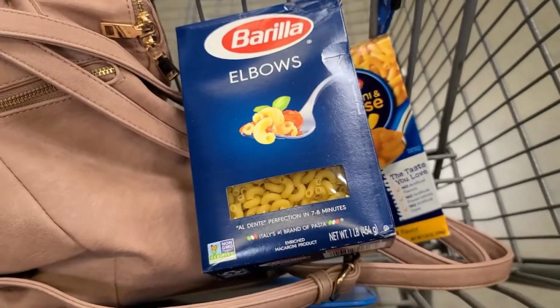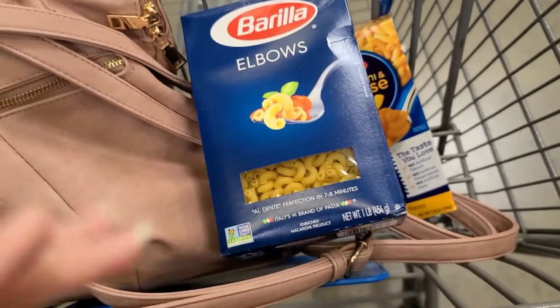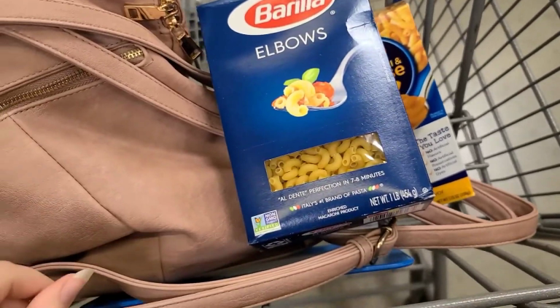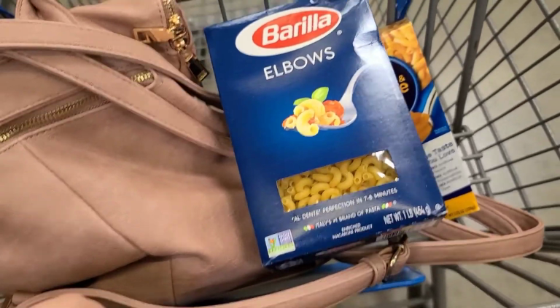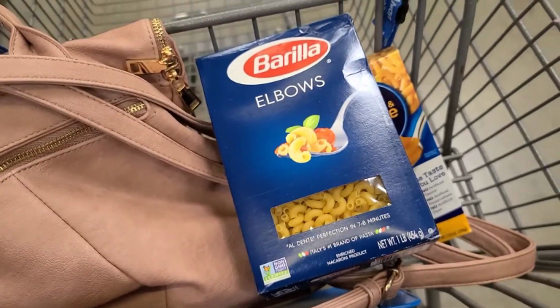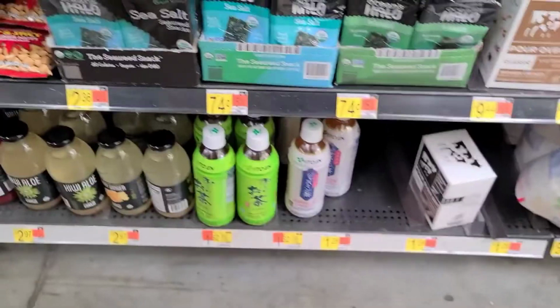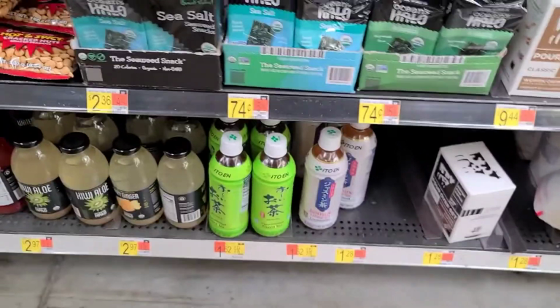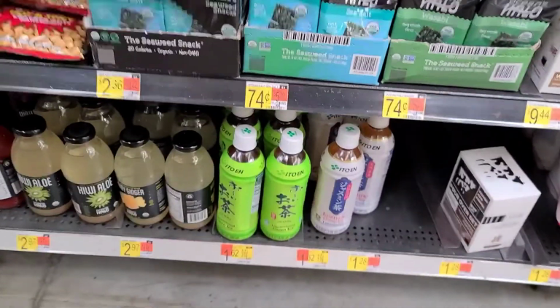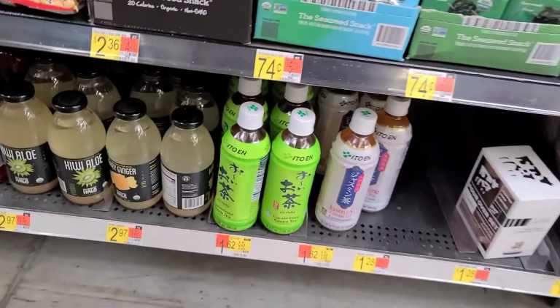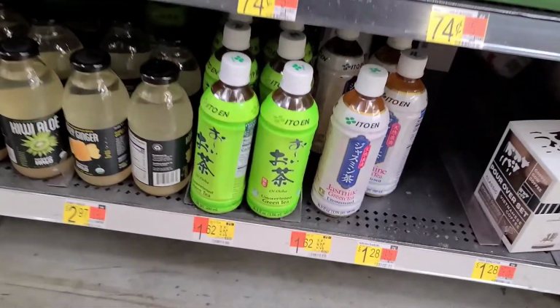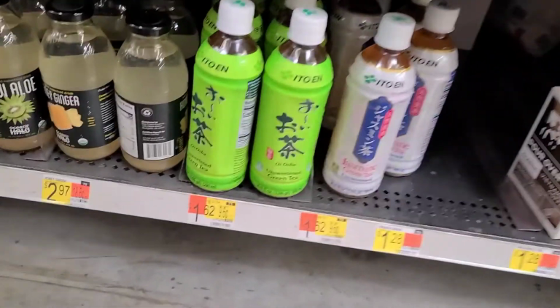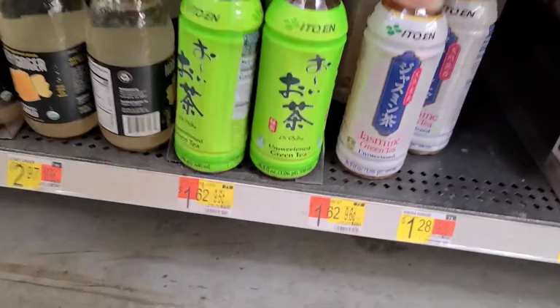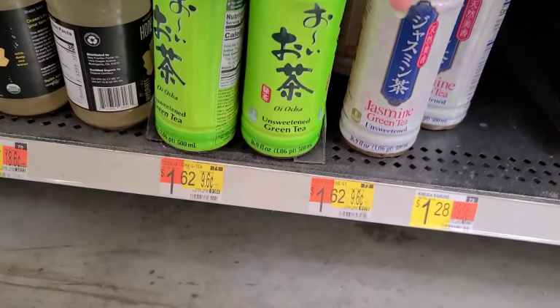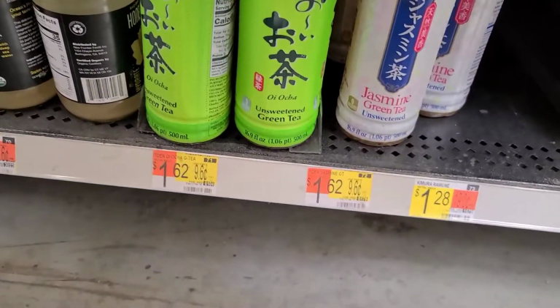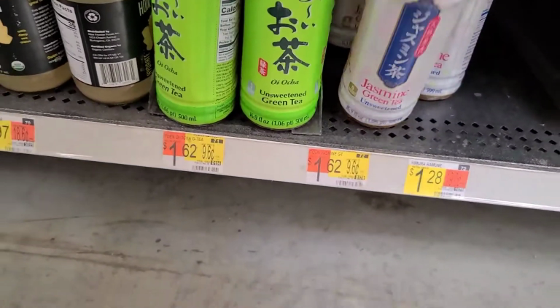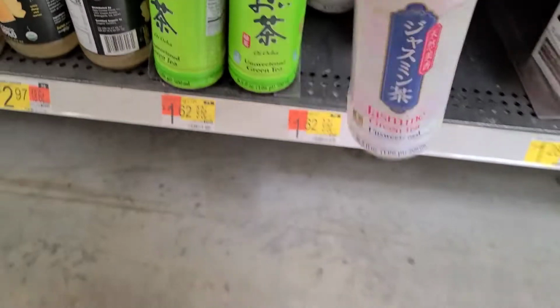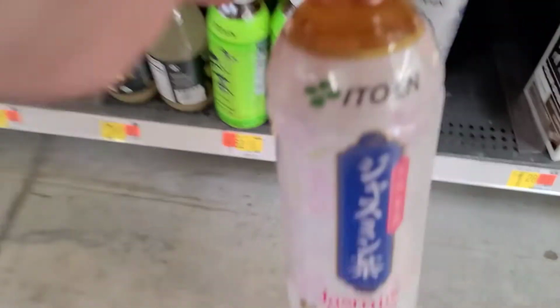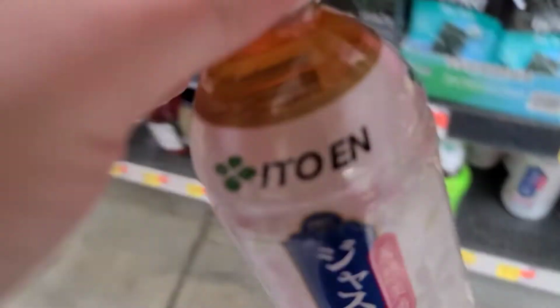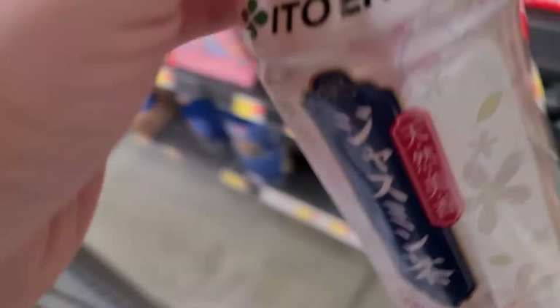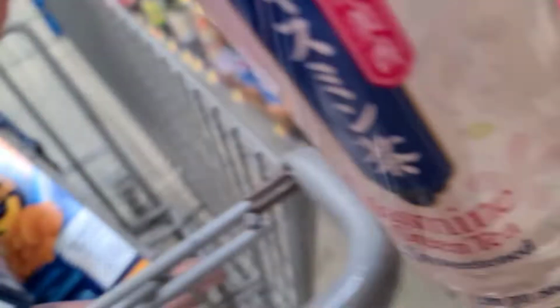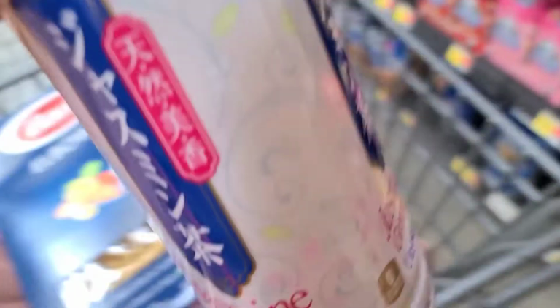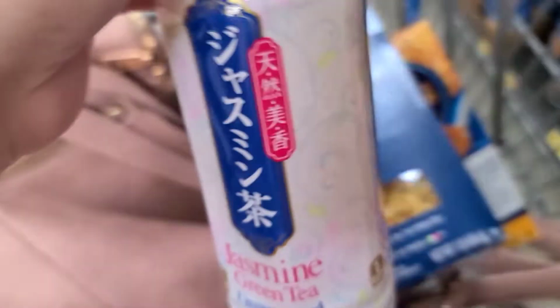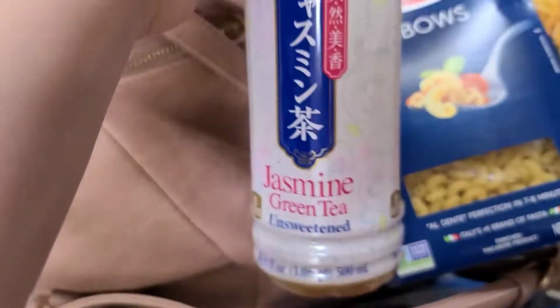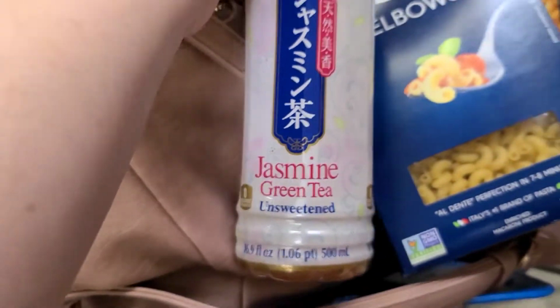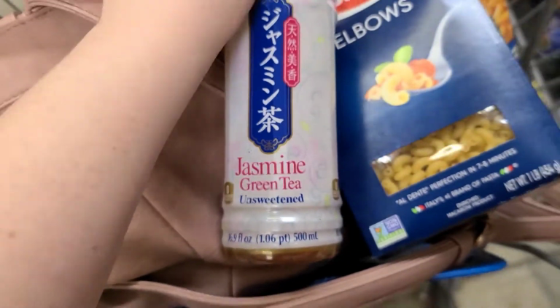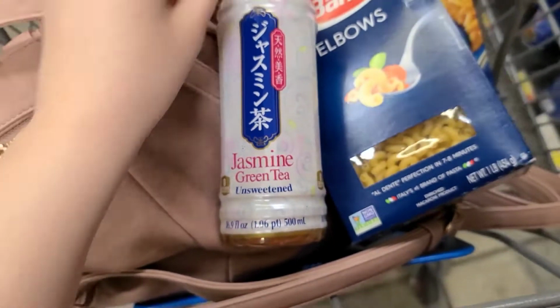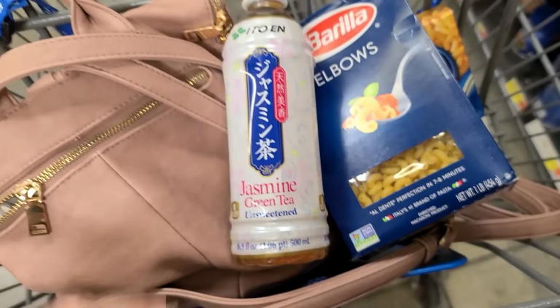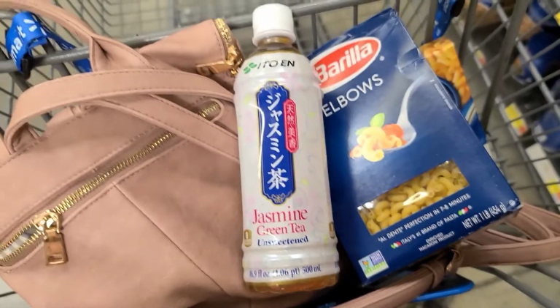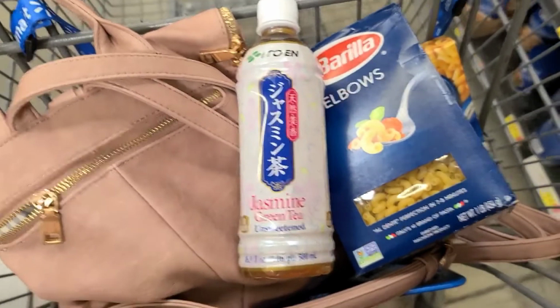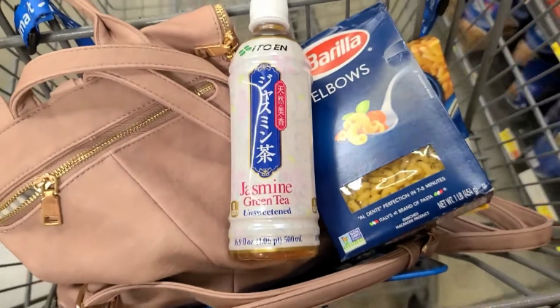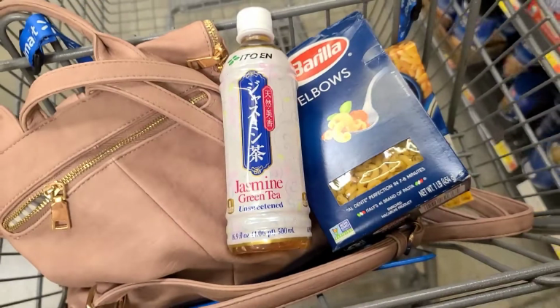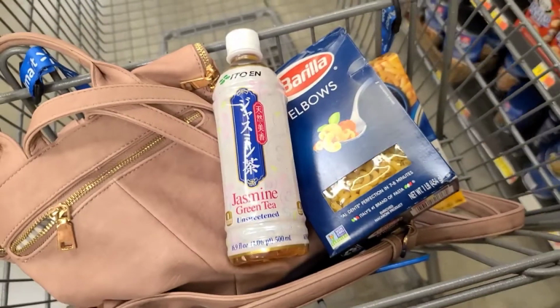Over in the Asian section, I am picking up a bottle of Ito N tea. You can either do the green or the jasmine for $1.62. We have $0.50 back on Ibotta, making it $1.12.